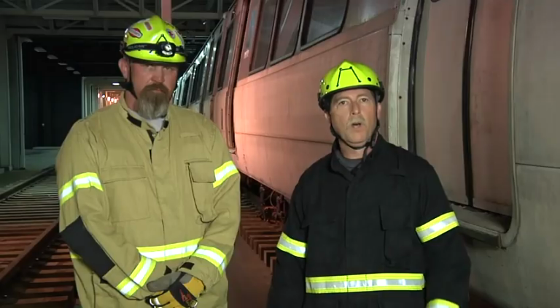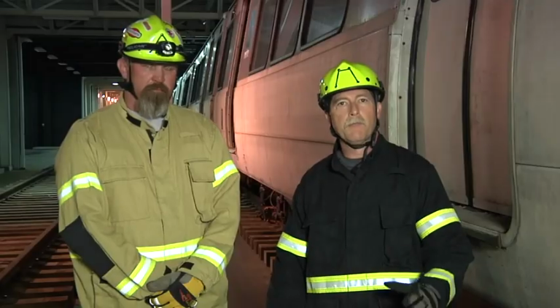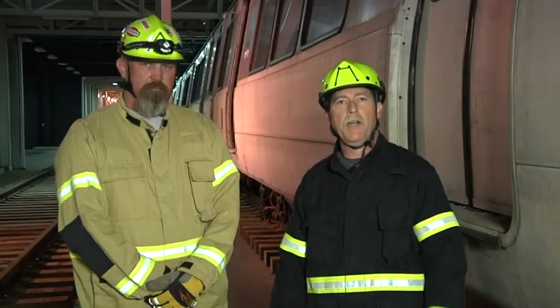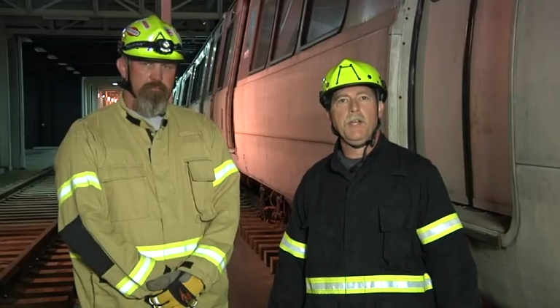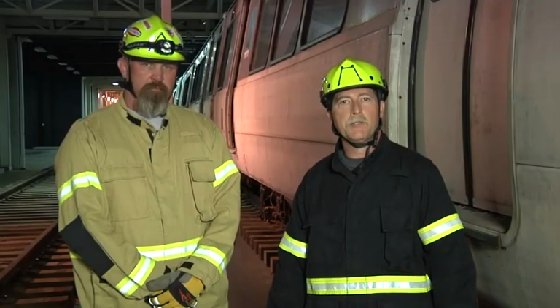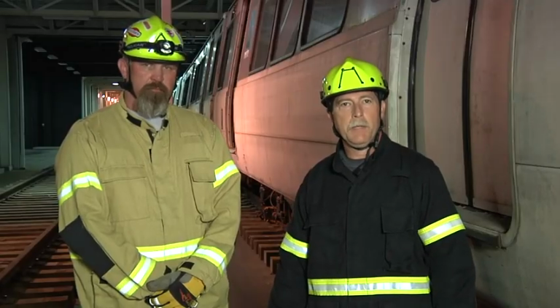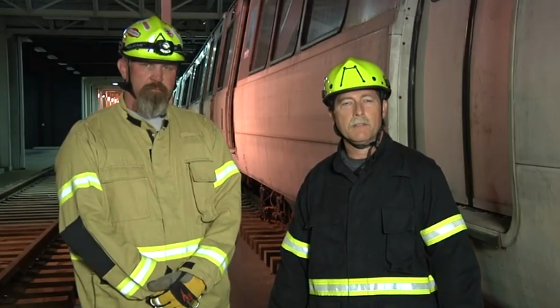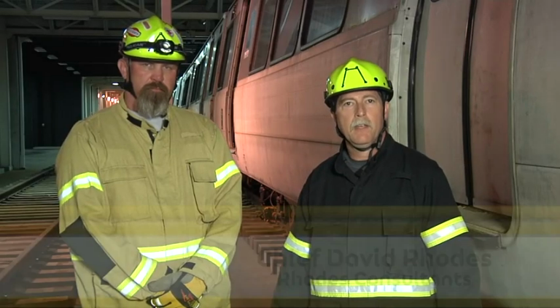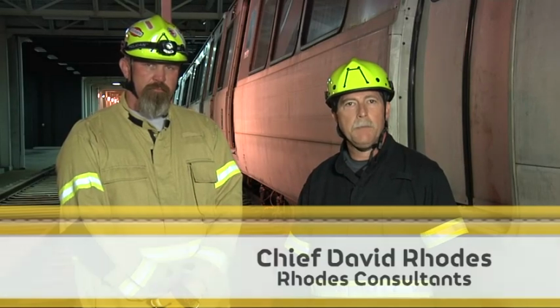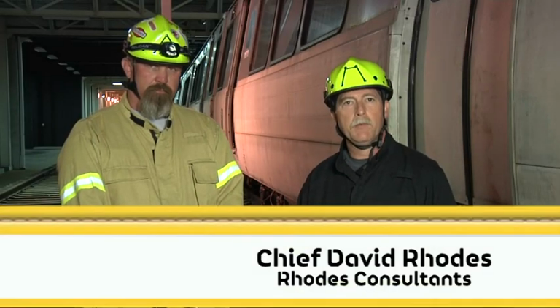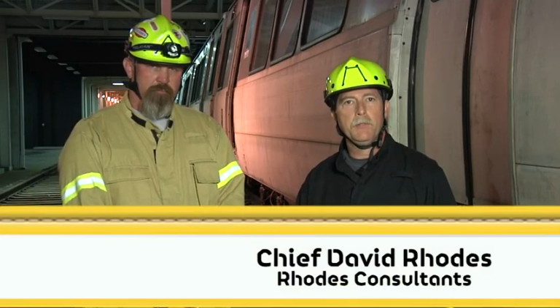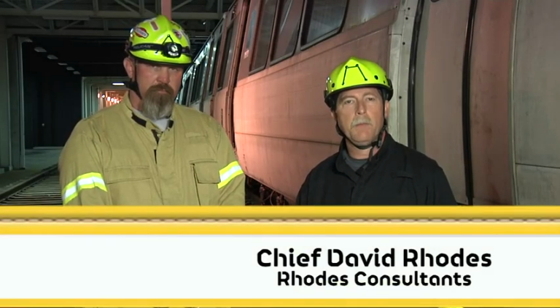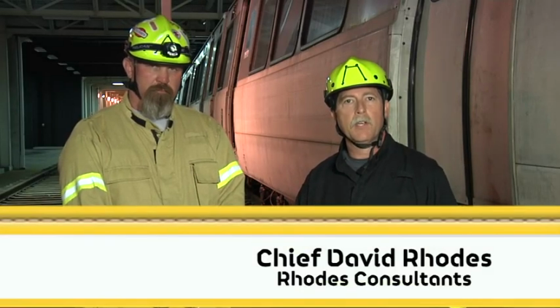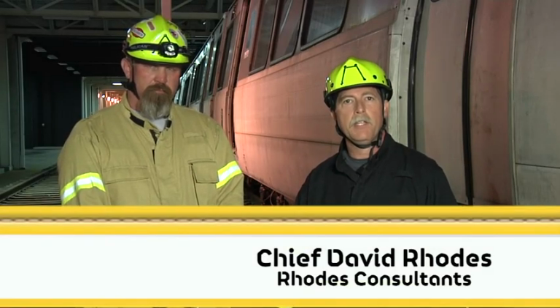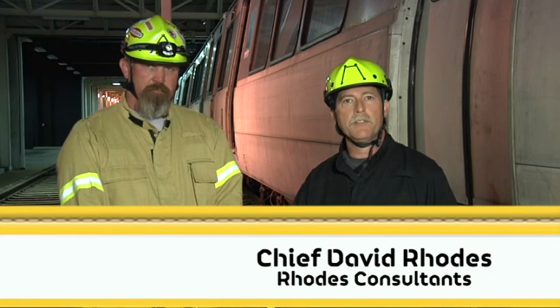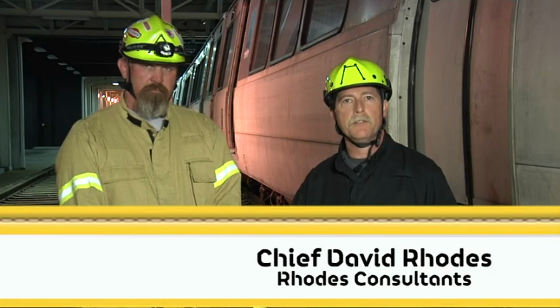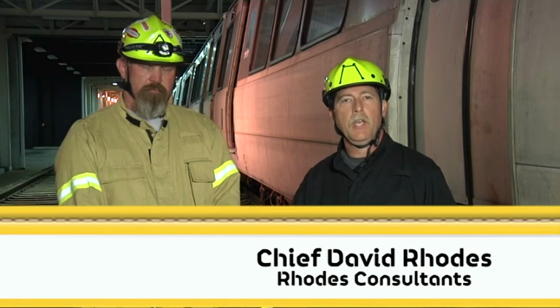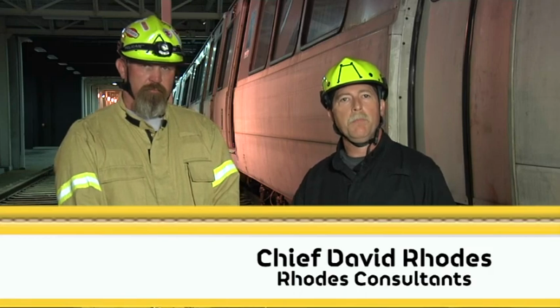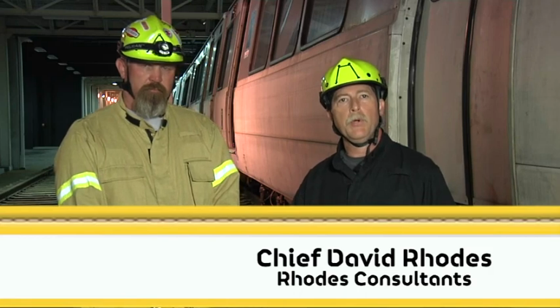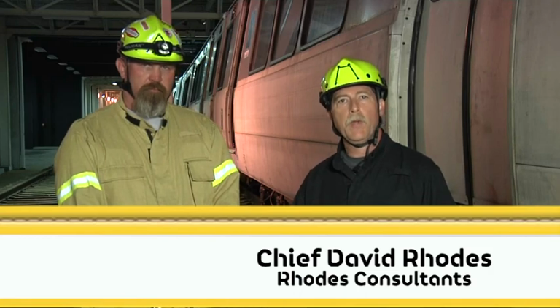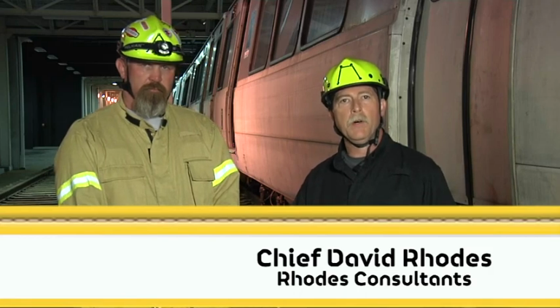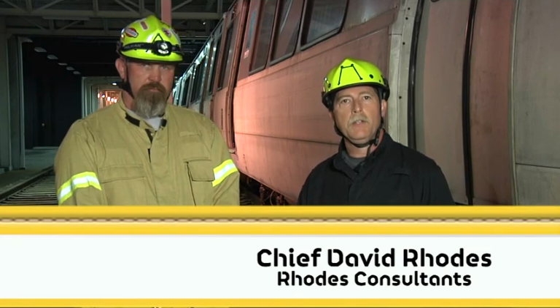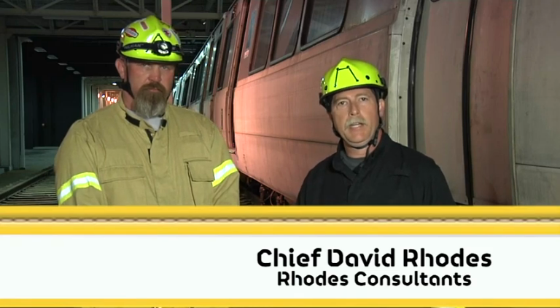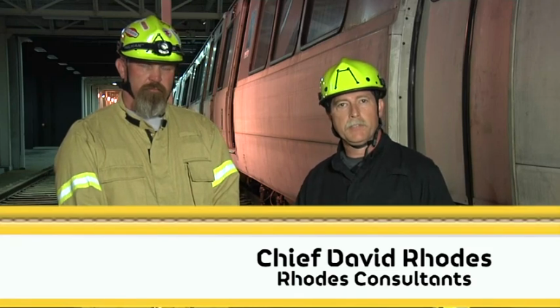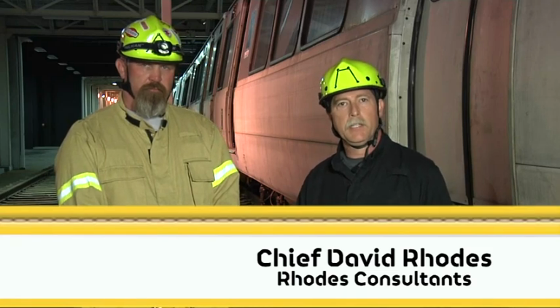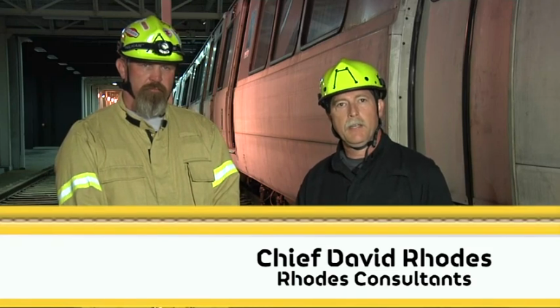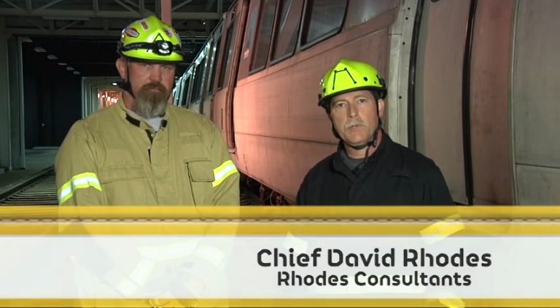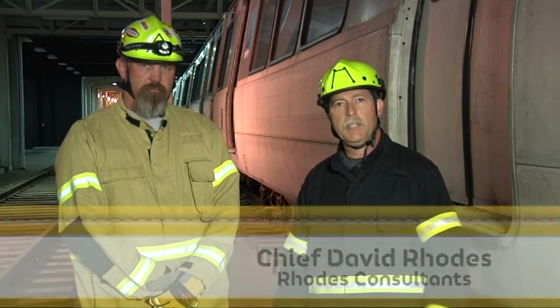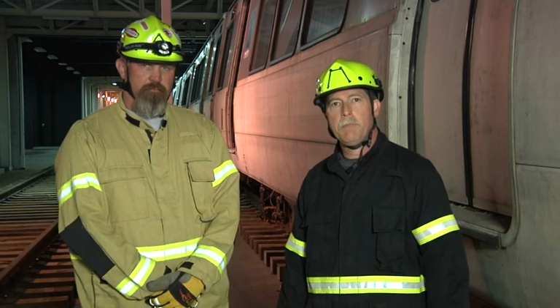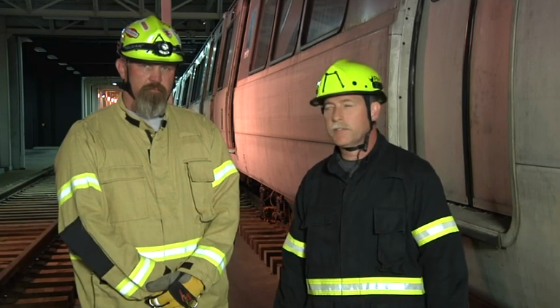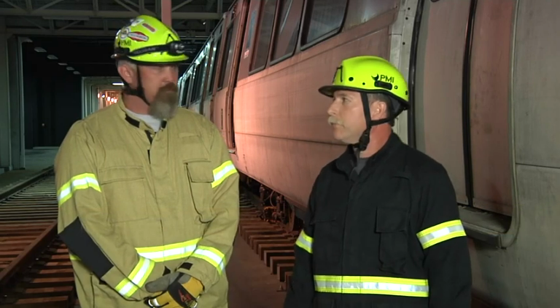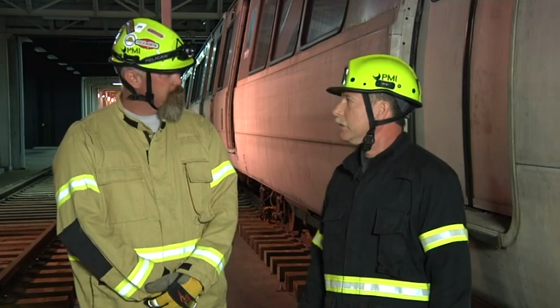Welcome to Fire Engineering's Training Minutes. I'm David Rhodes and I'm at the Guardian Center's Commuter Rail Training Facility. I'm joined today by Scott Brantley.